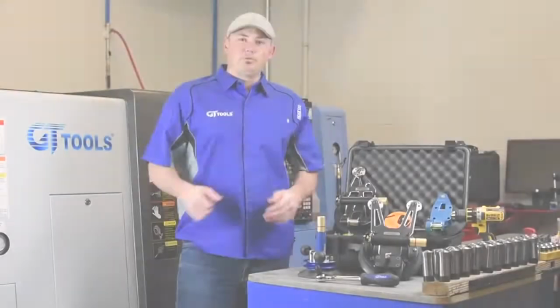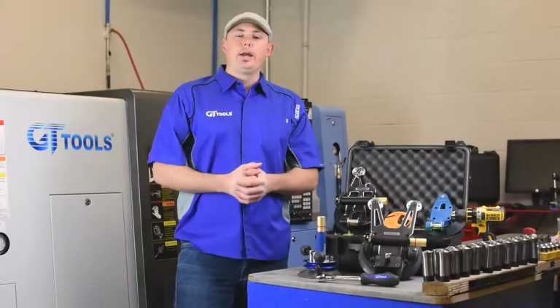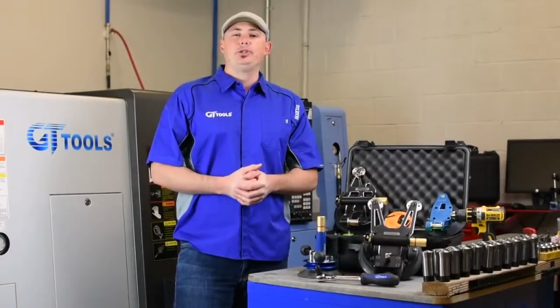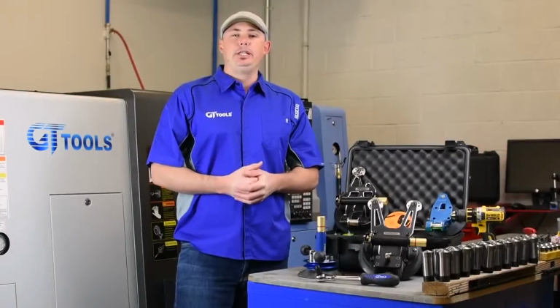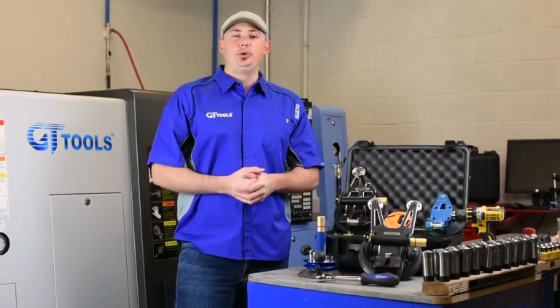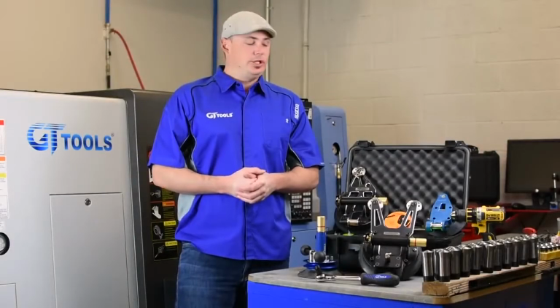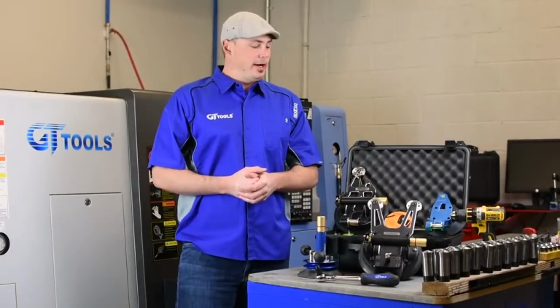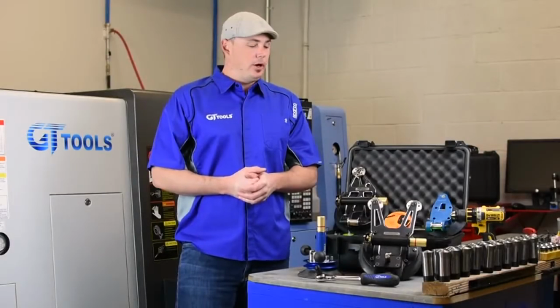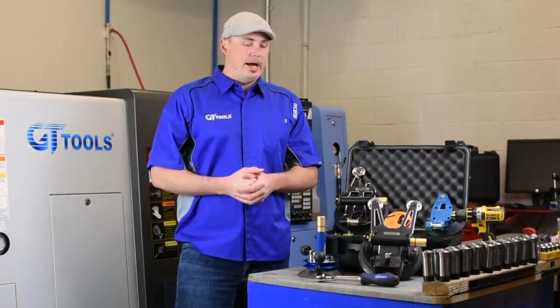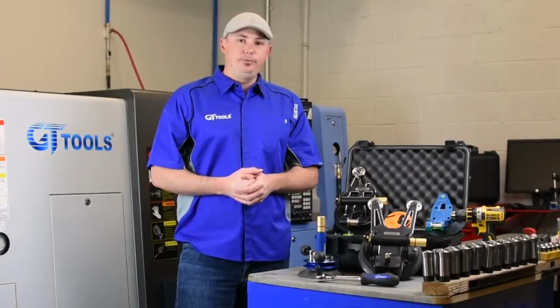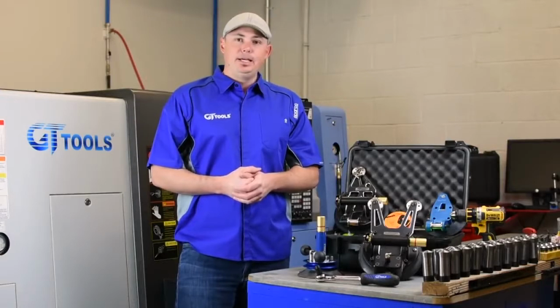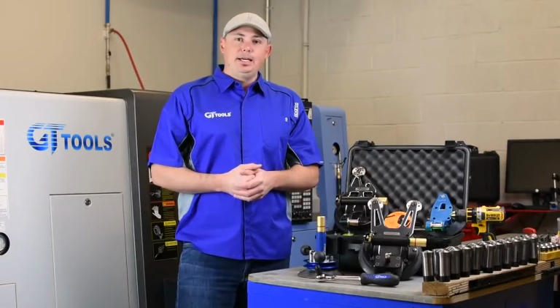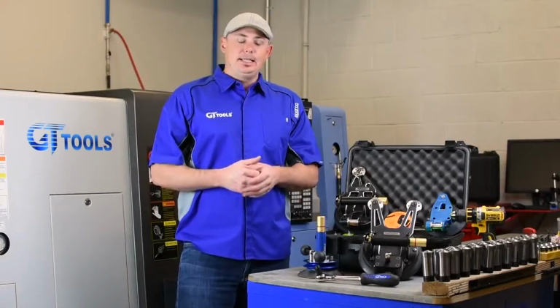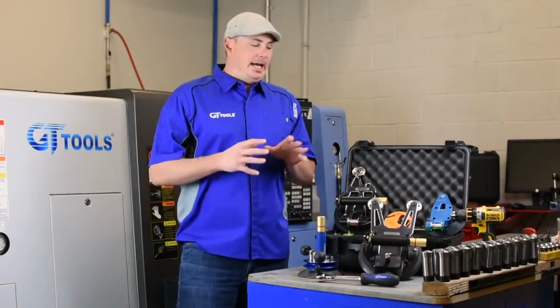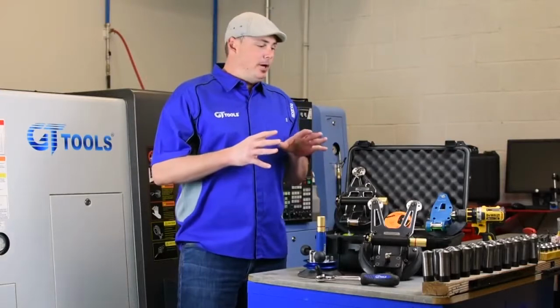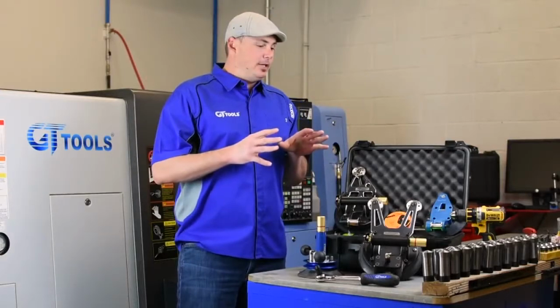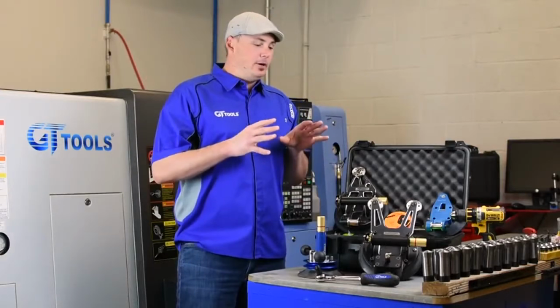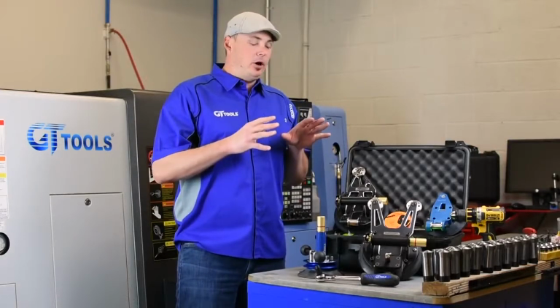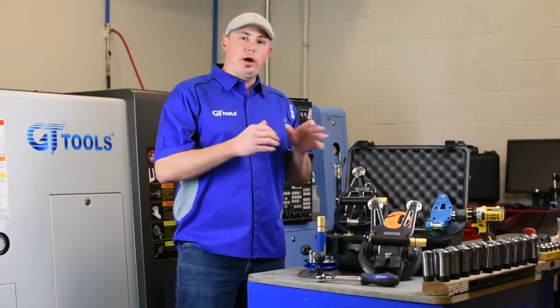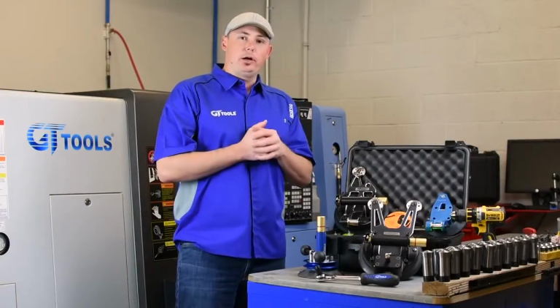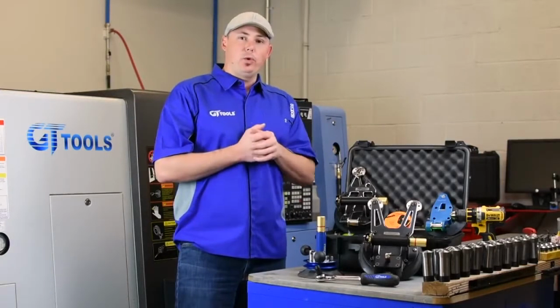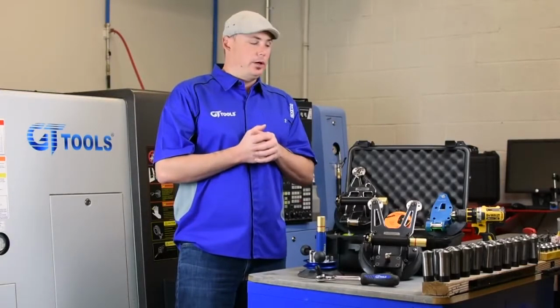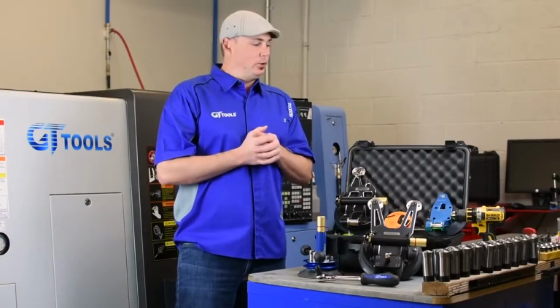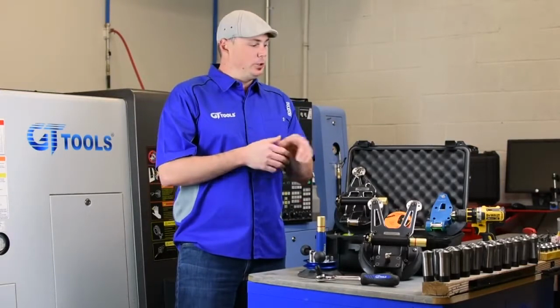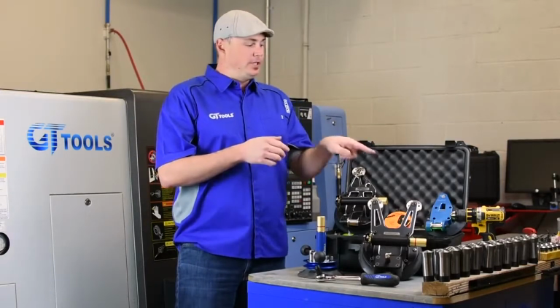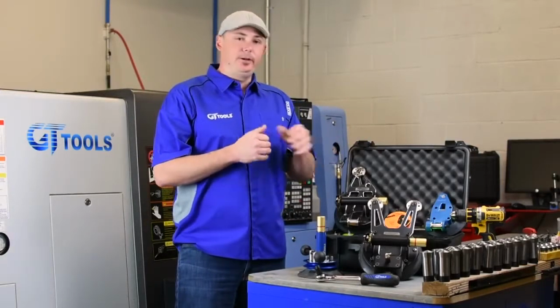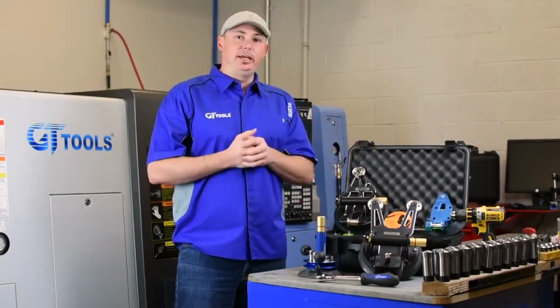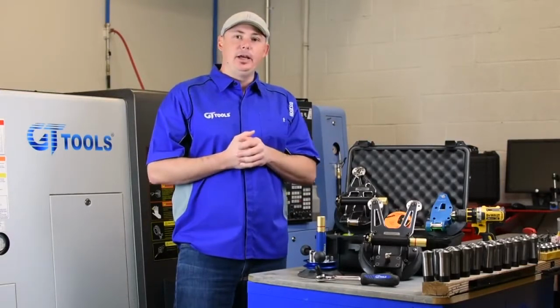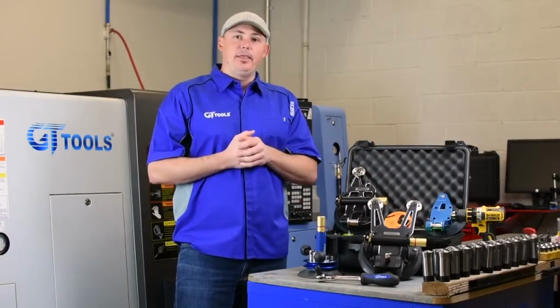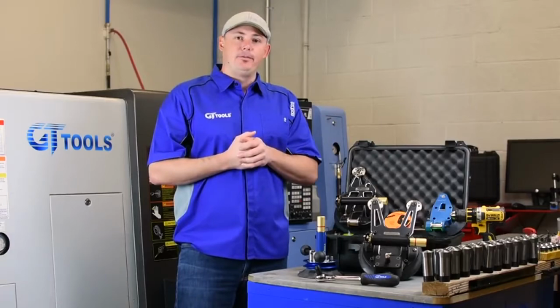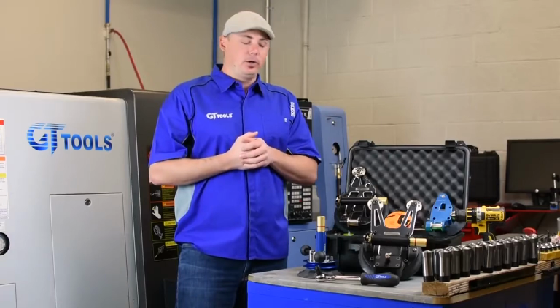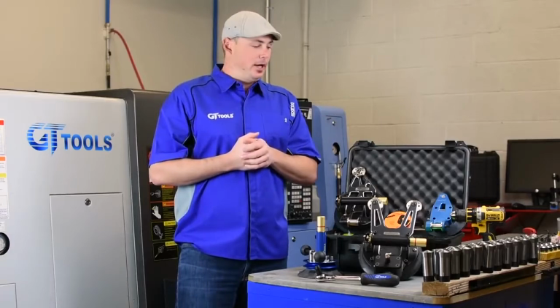Rory here with GT Tools in Durango, Colorado. Today I'm here to talk about our wiring core cutout tools, specifically the final cut.